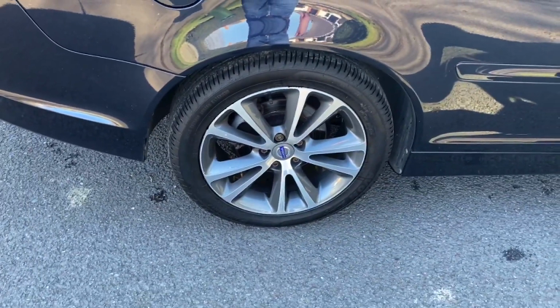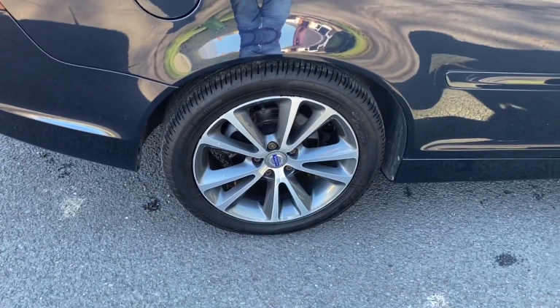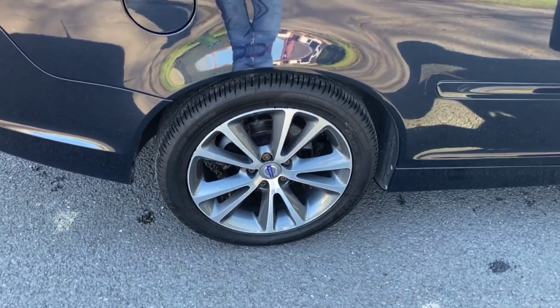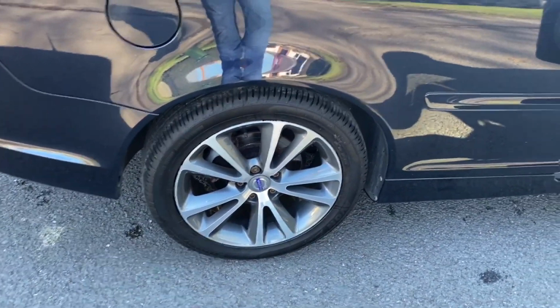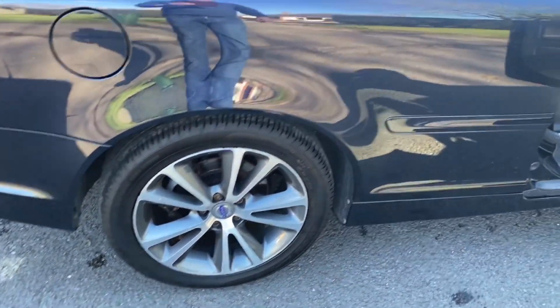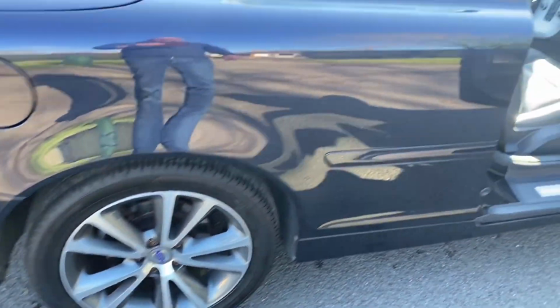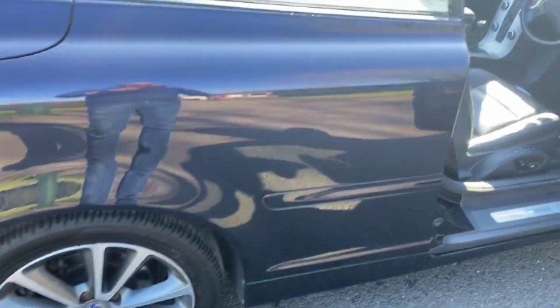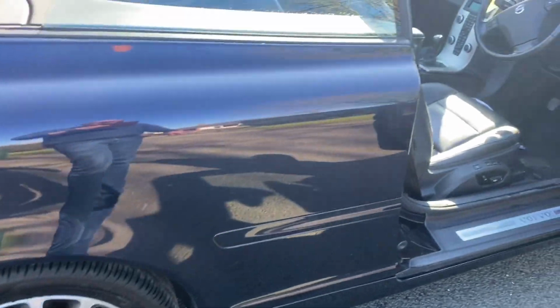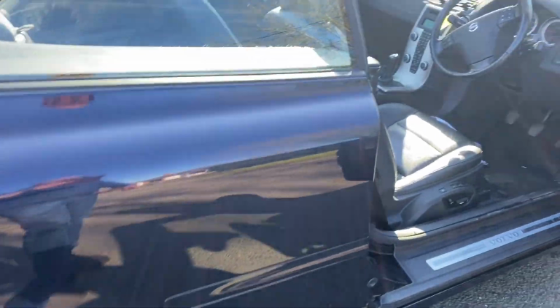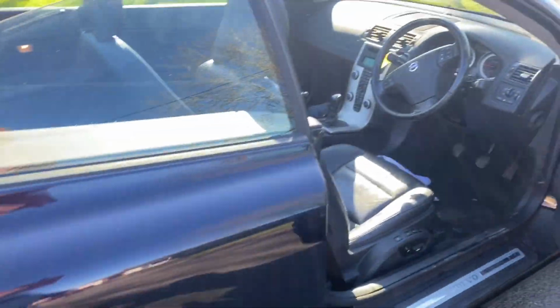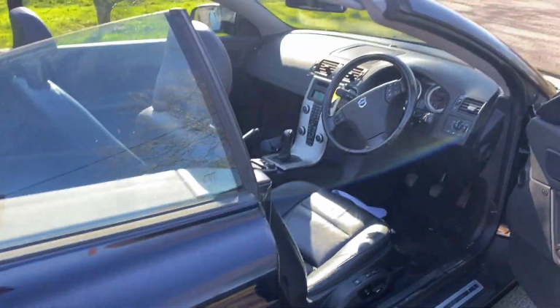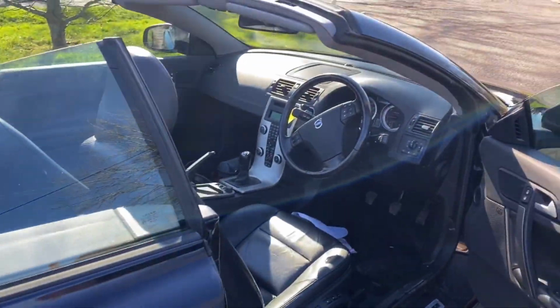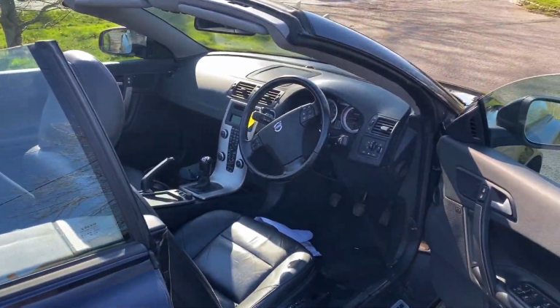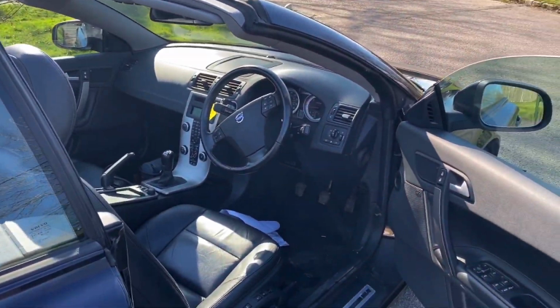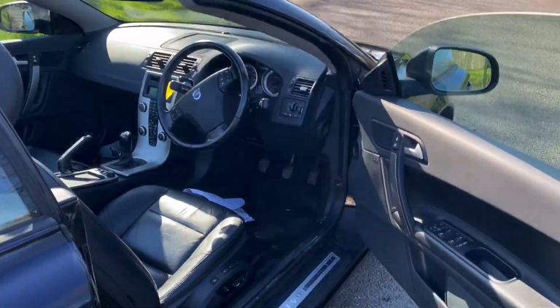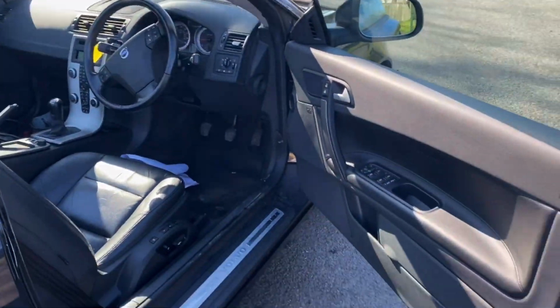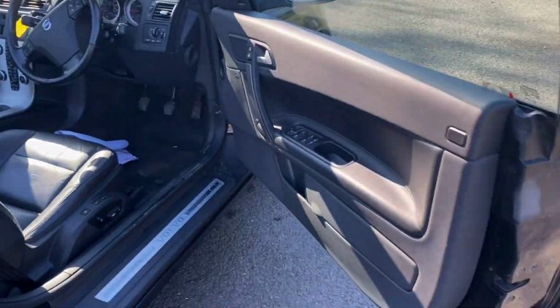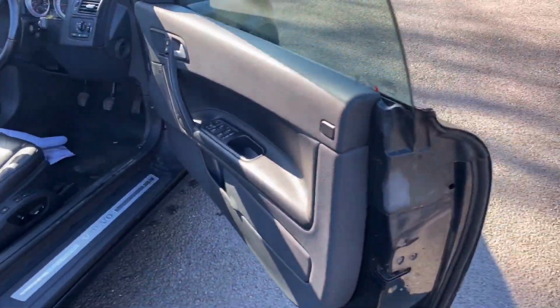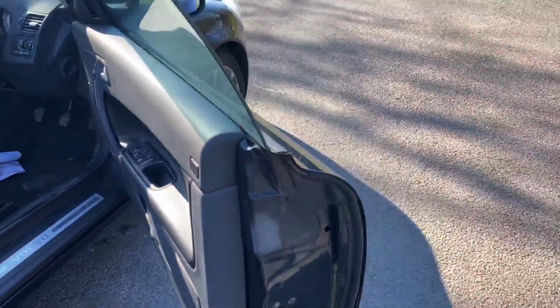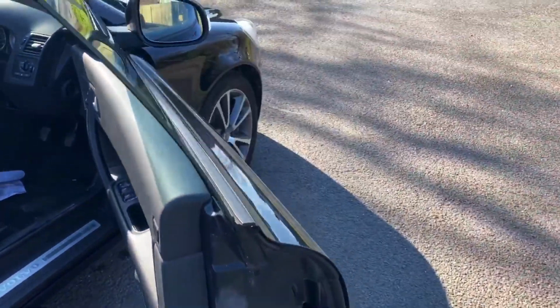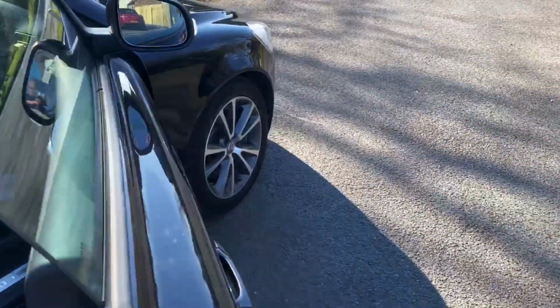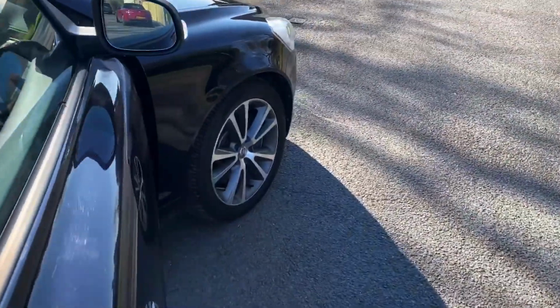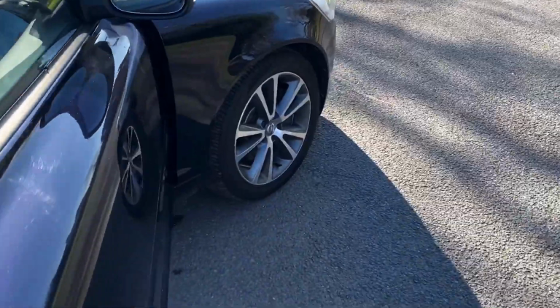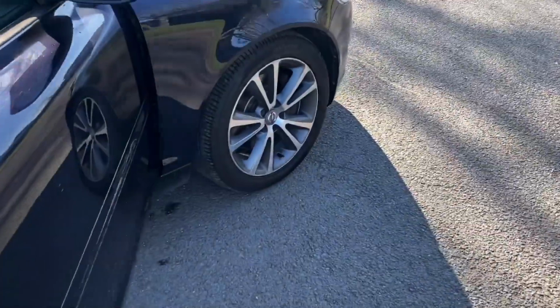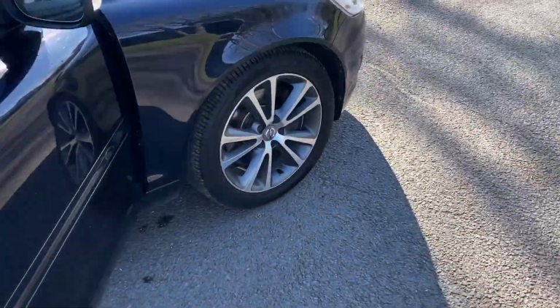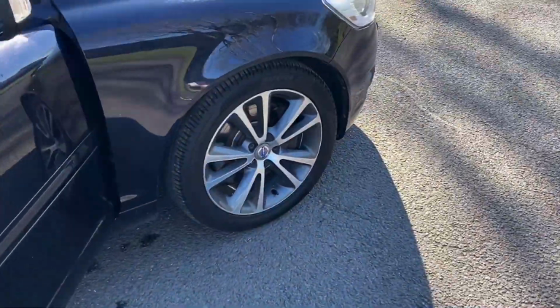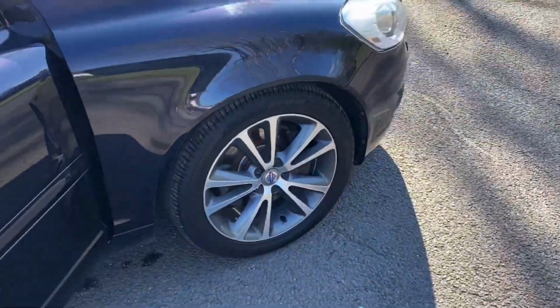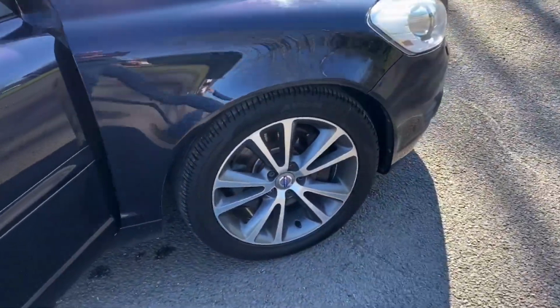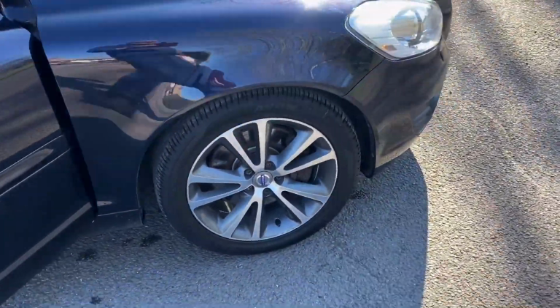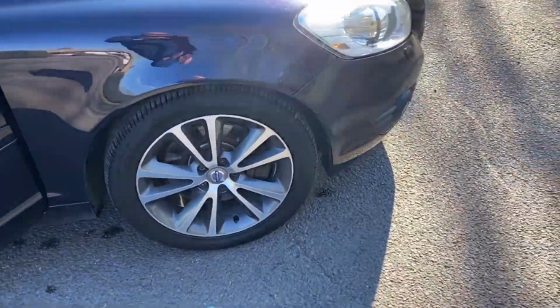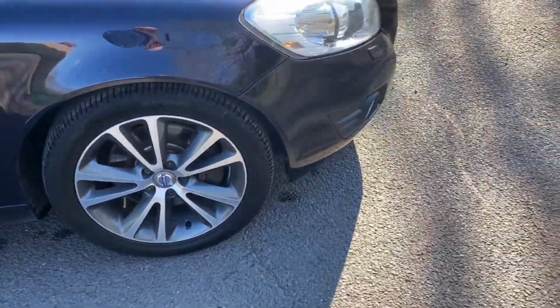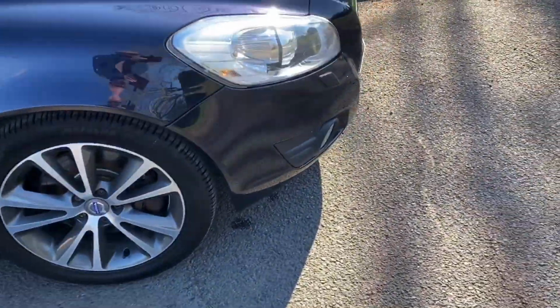We've had the wheels refurbished on it. Everything functions beautifully — the car drives absolutely lovely. I don't think you'll find a nicer one of these for the price.